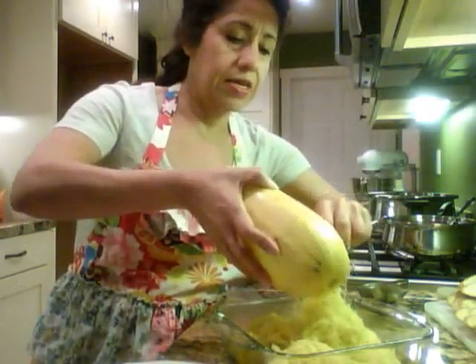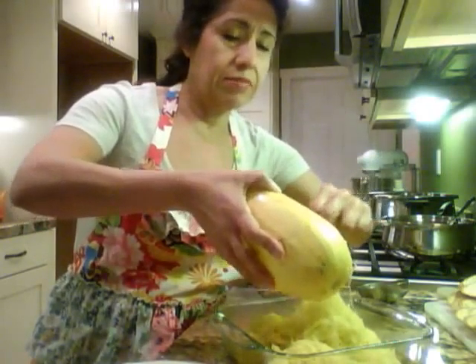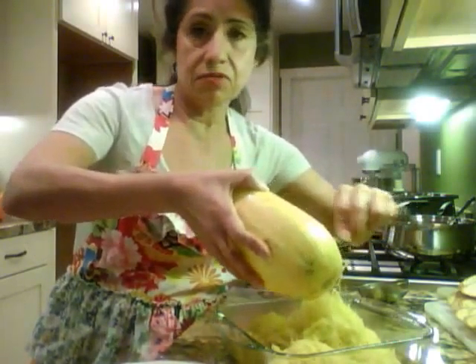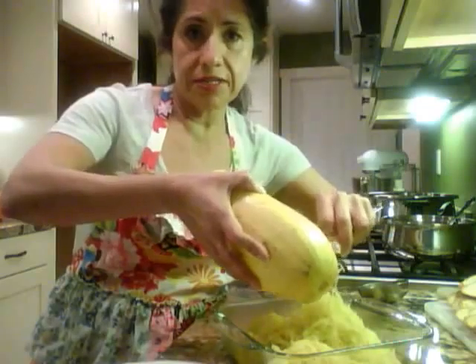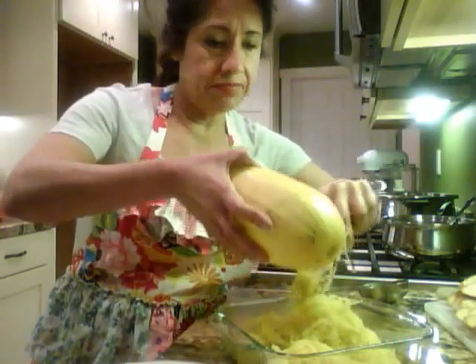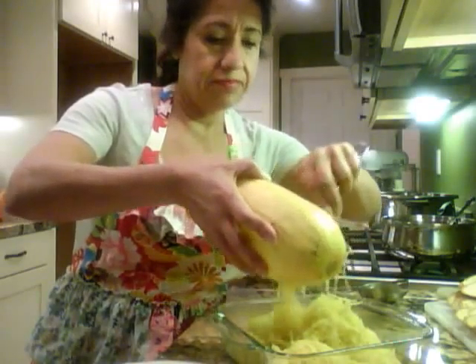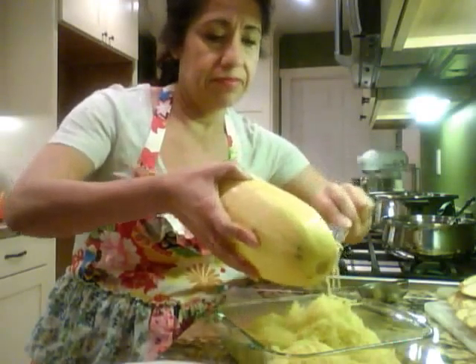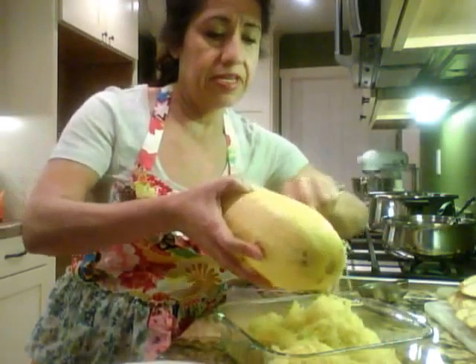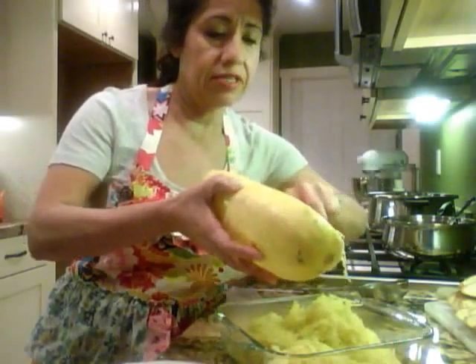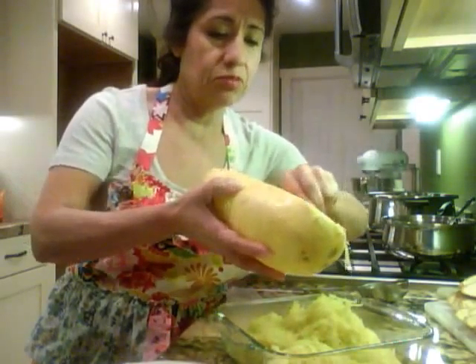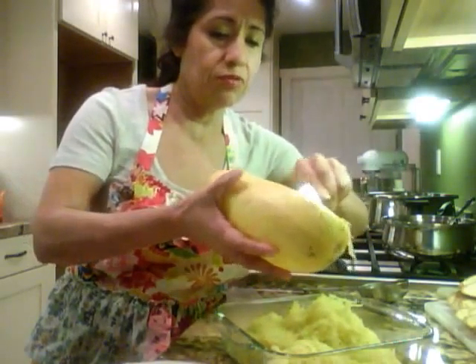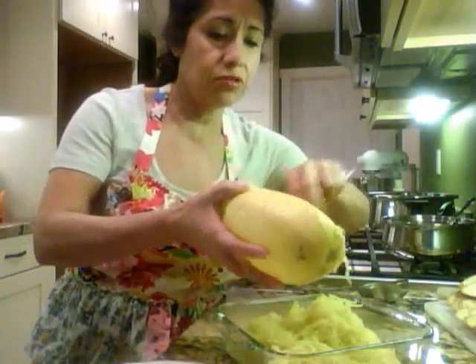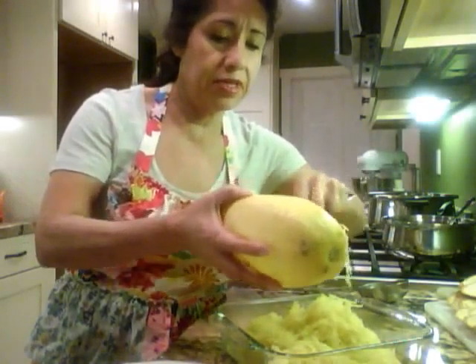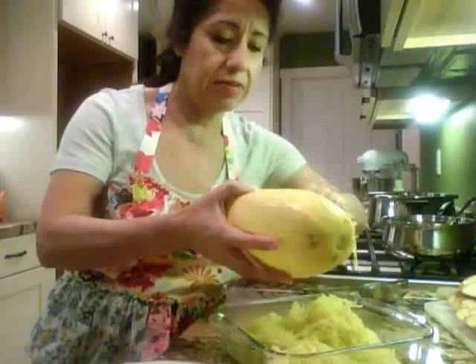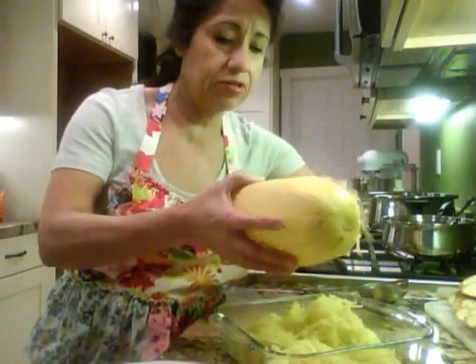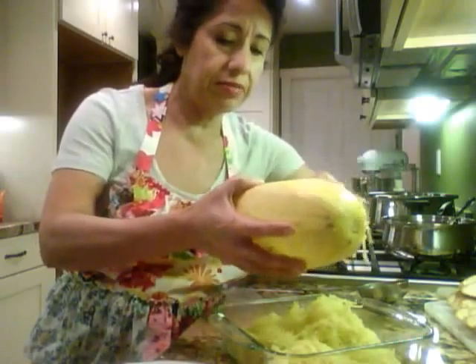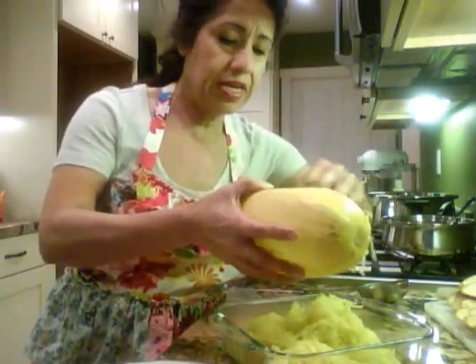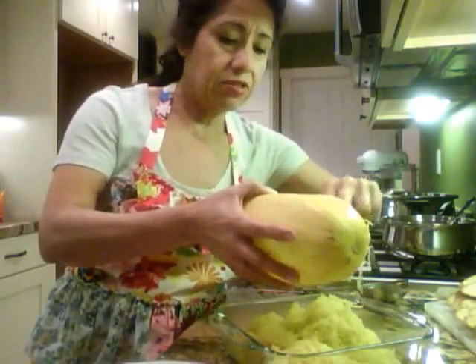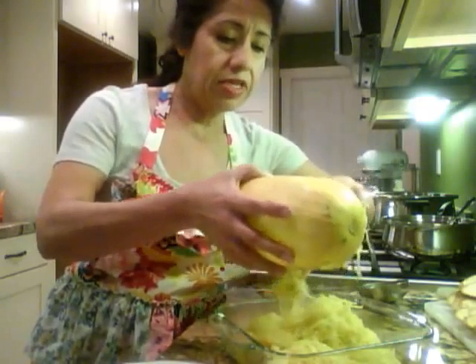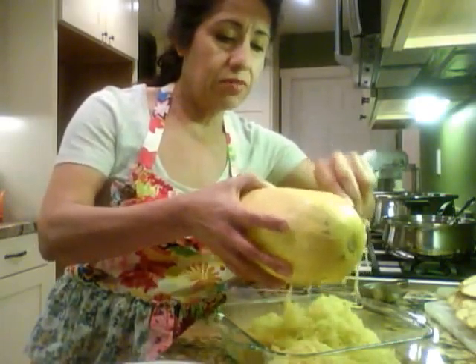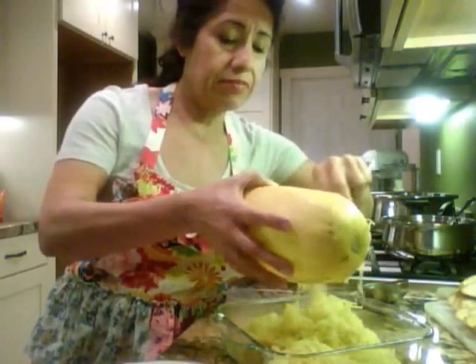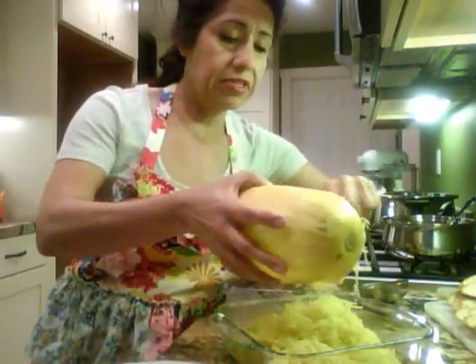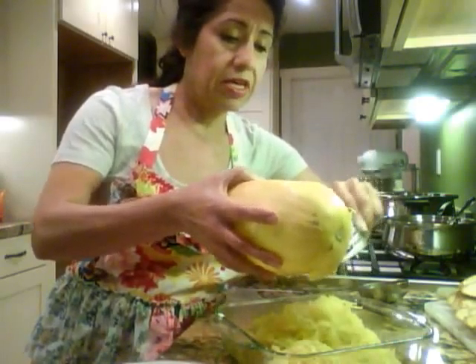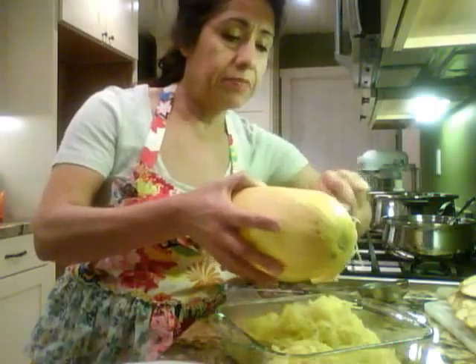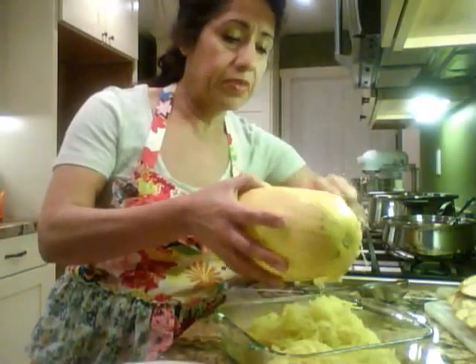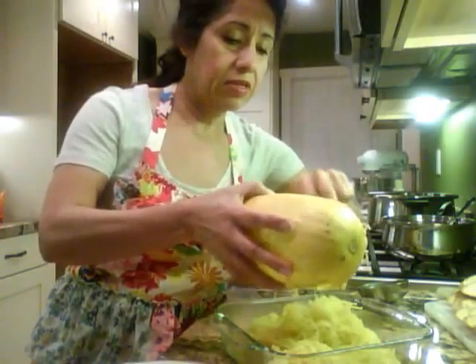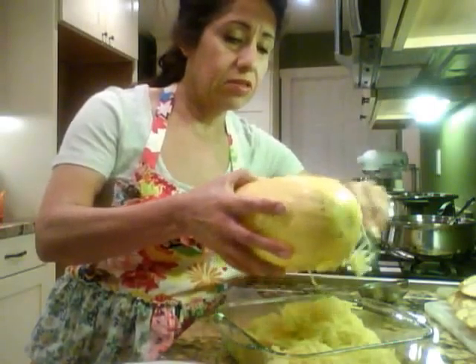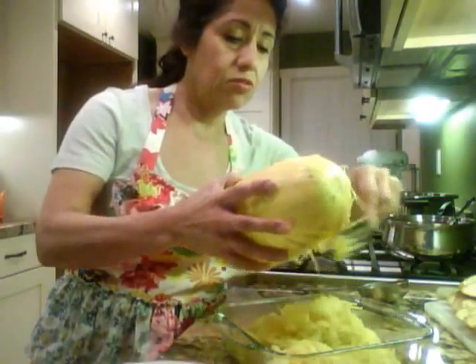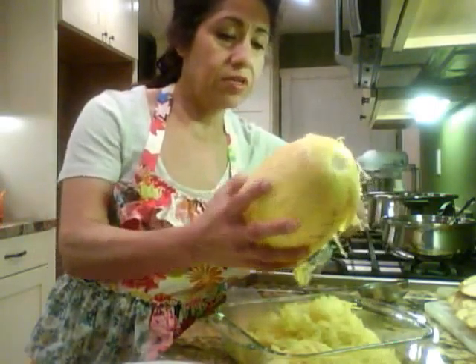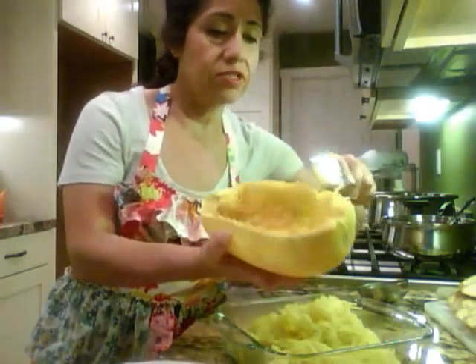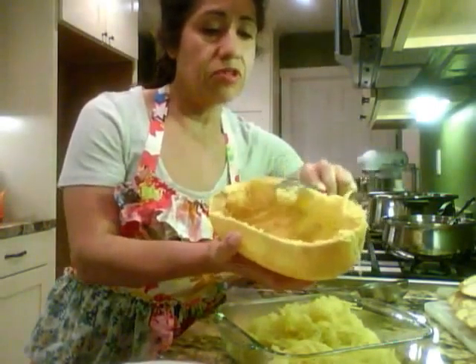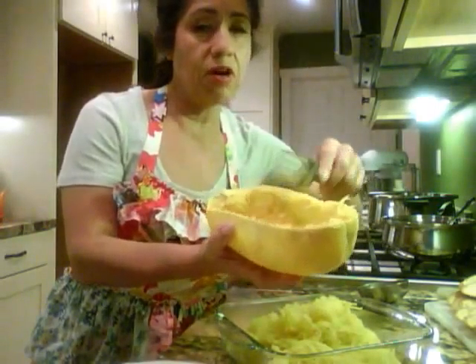My dog Rocky — whenever he hears any spoon or fork scraping, he thinks I'm about to feed him. So he's going nuts over here by my feet. I scrape most of that off.